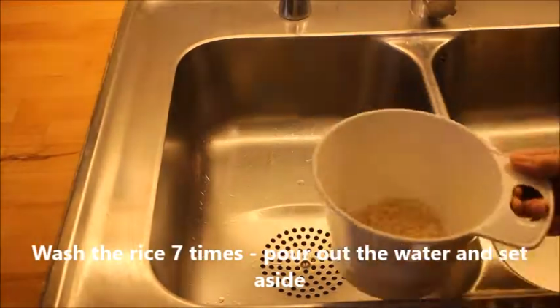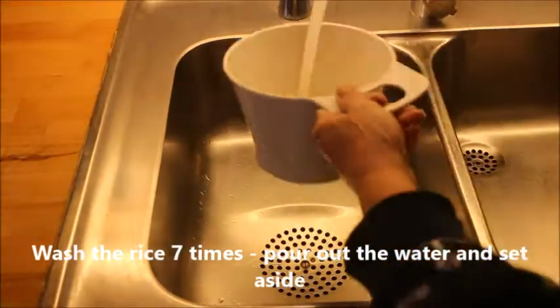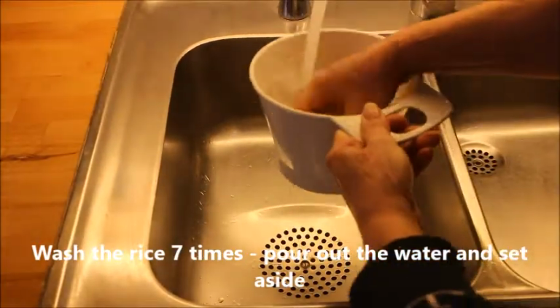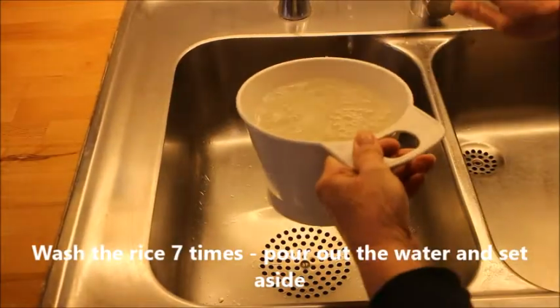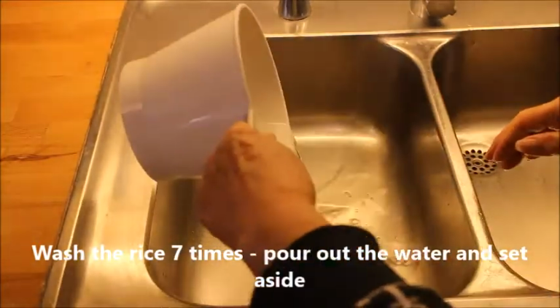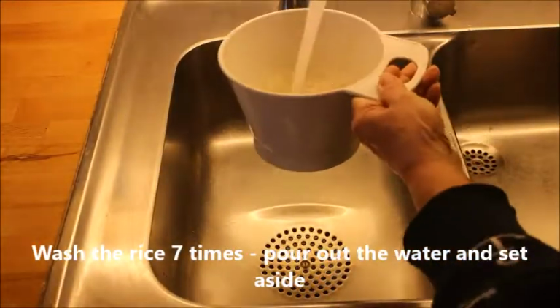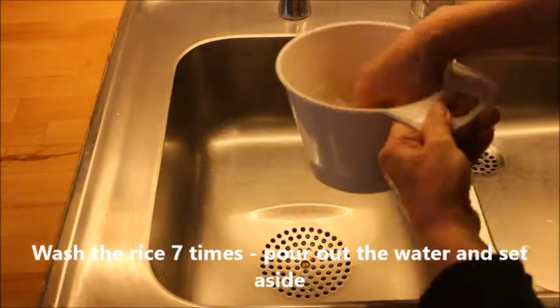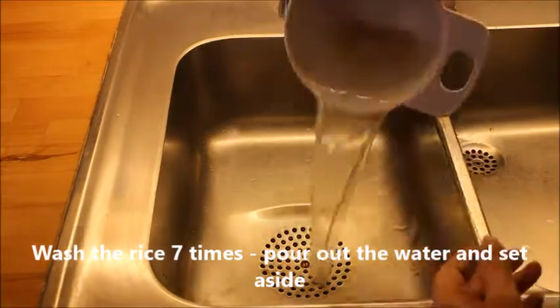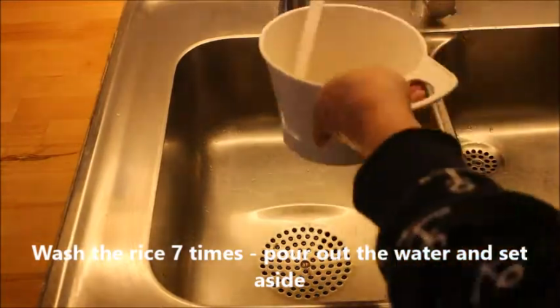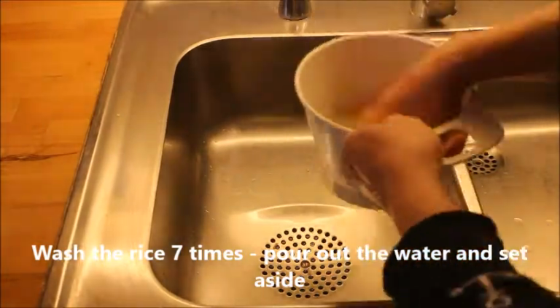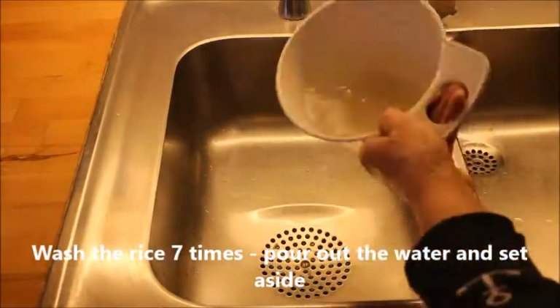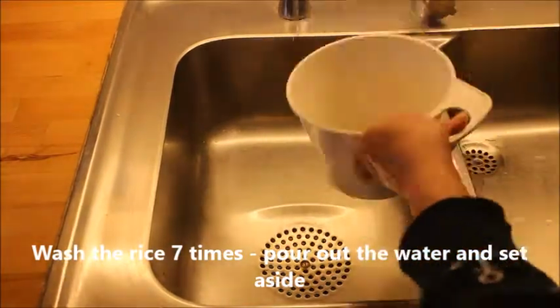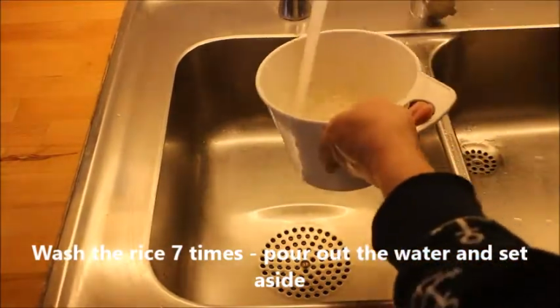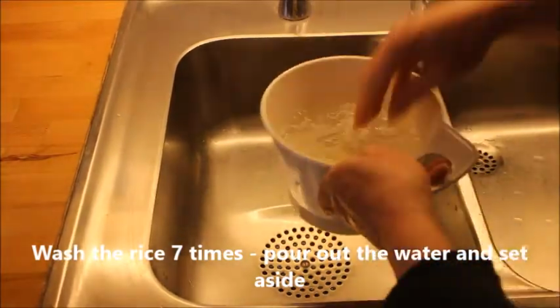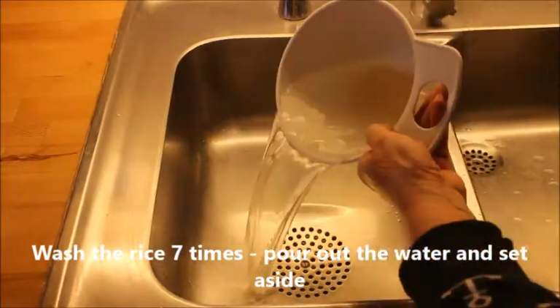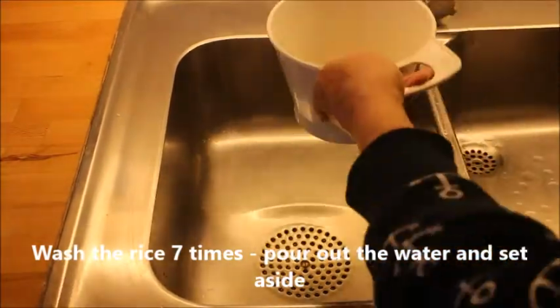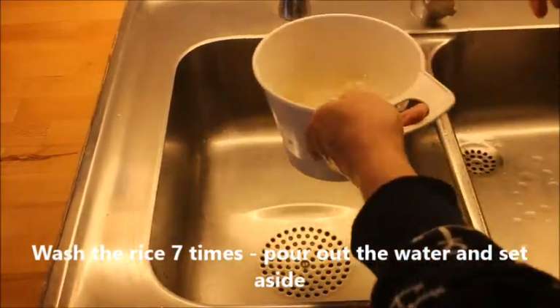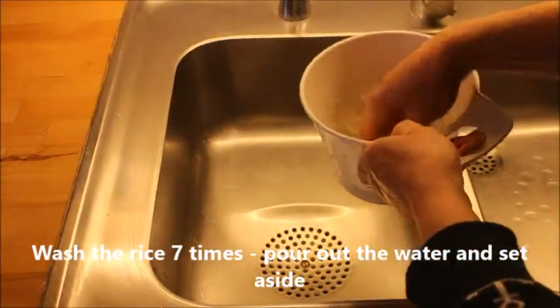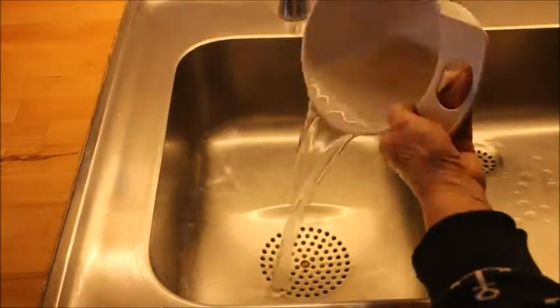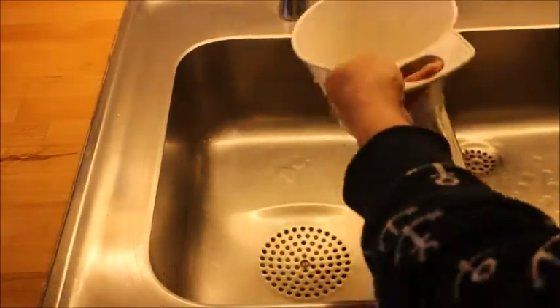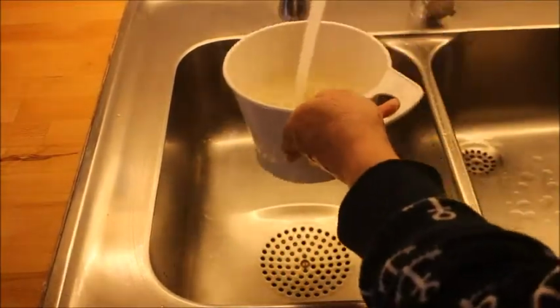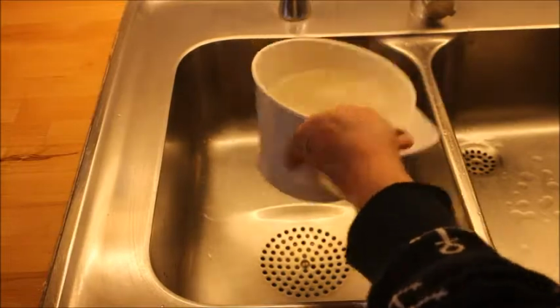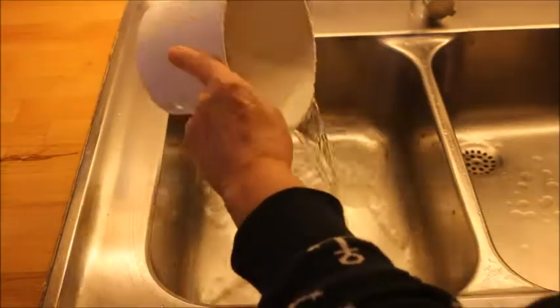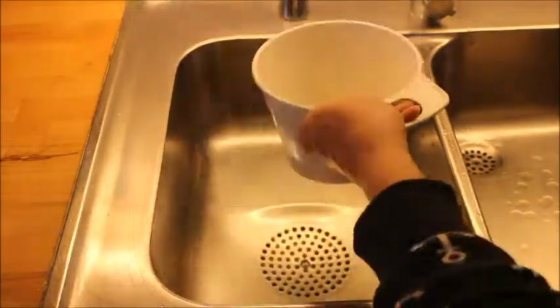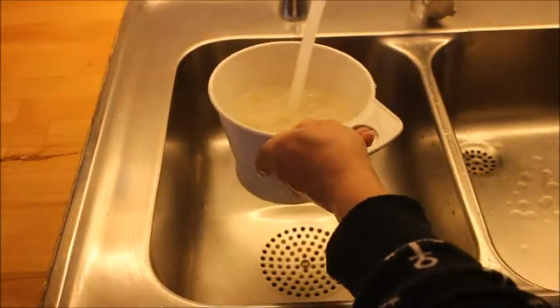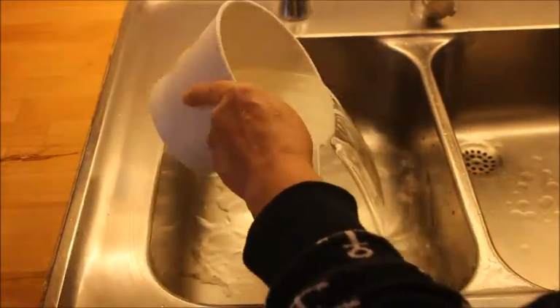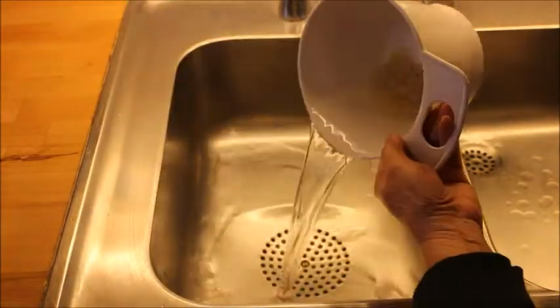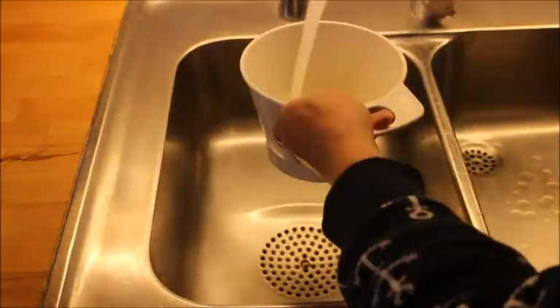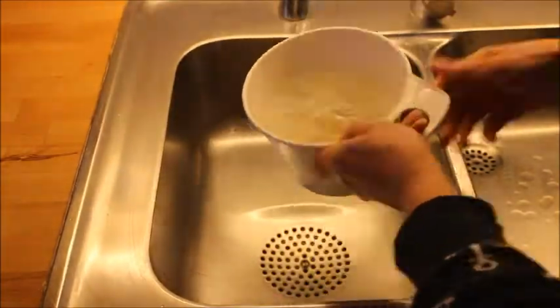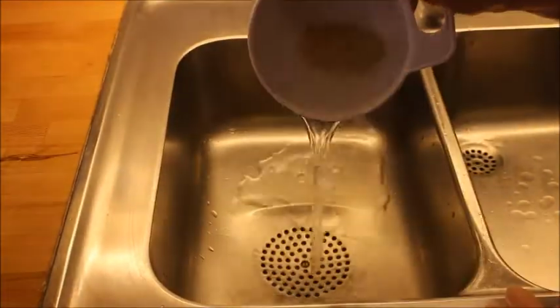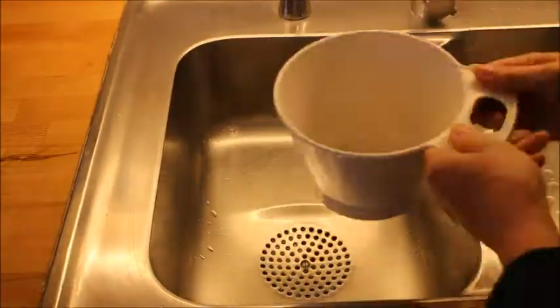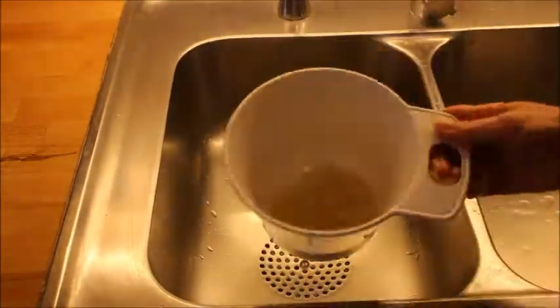You actually start by washing the rice seven times, pouring out the water after each time, and after the seventh time you put it aside.